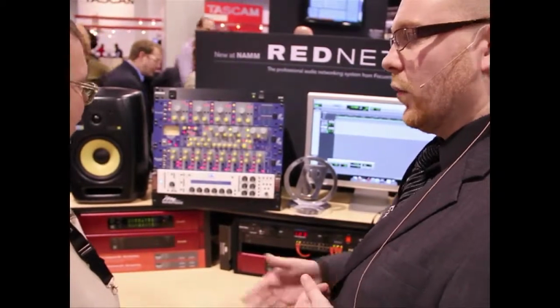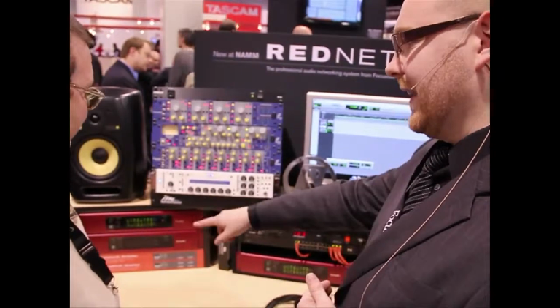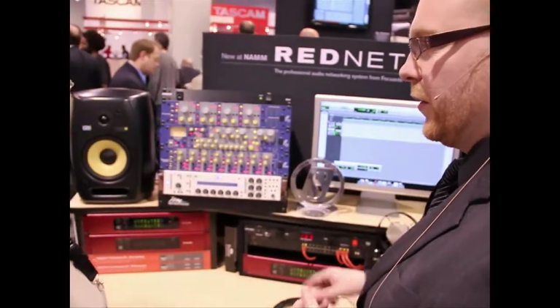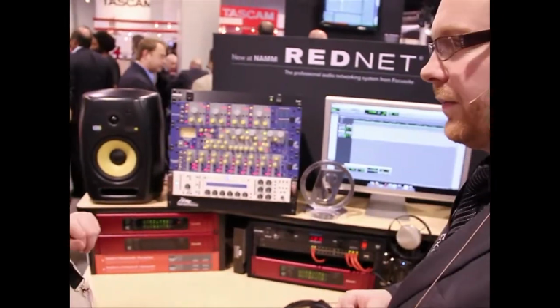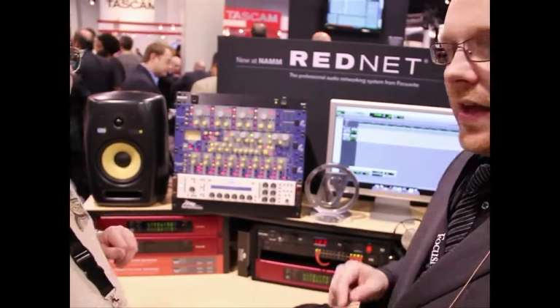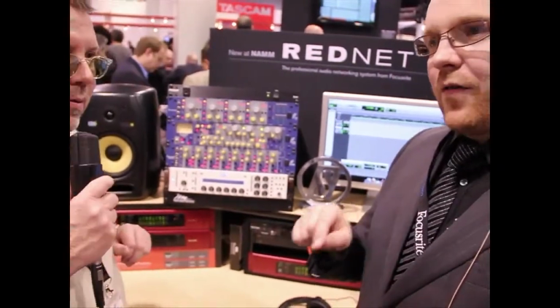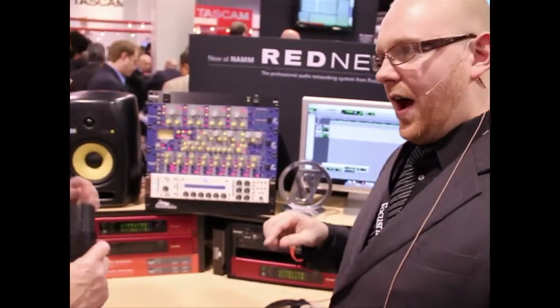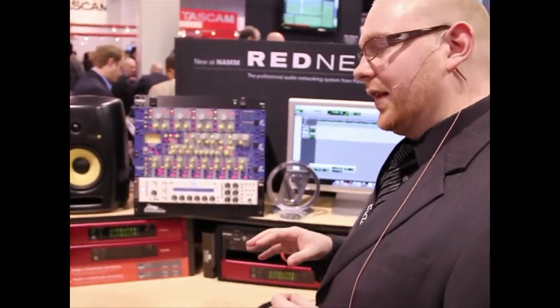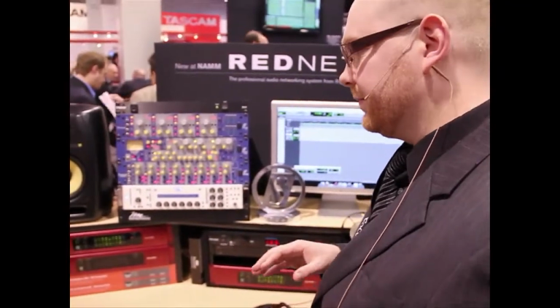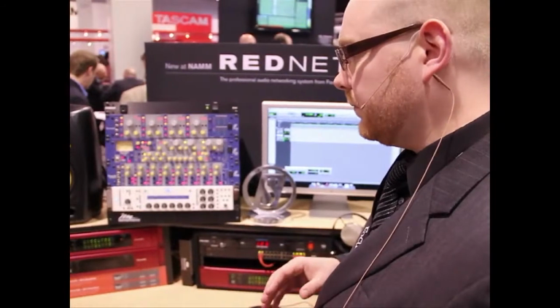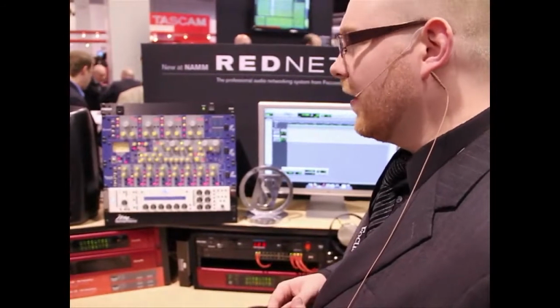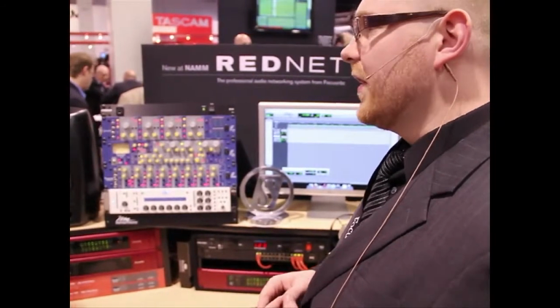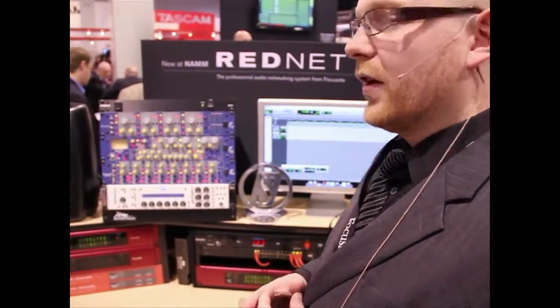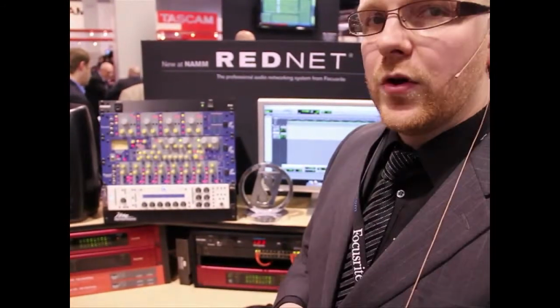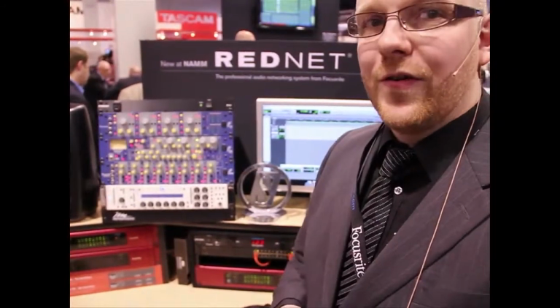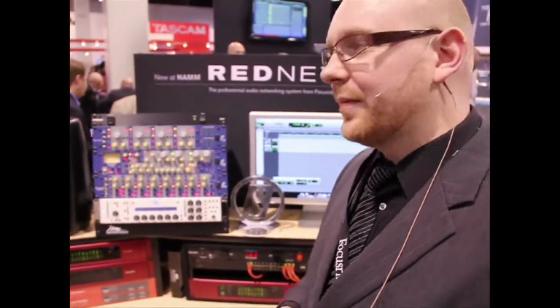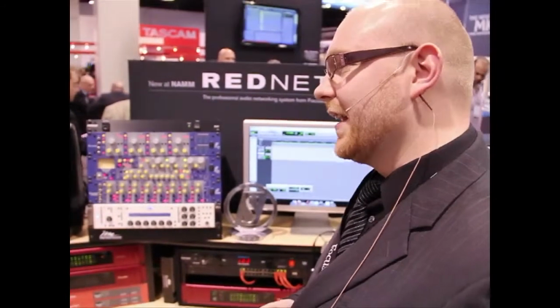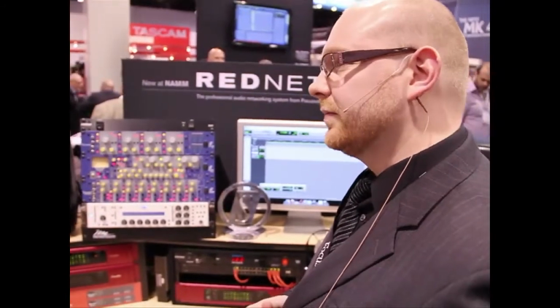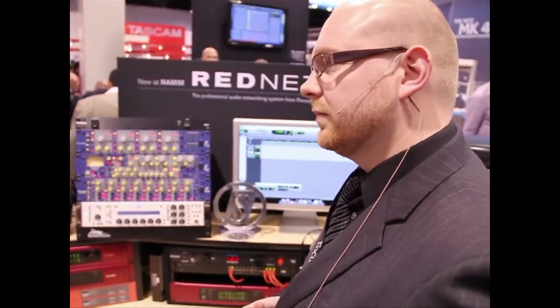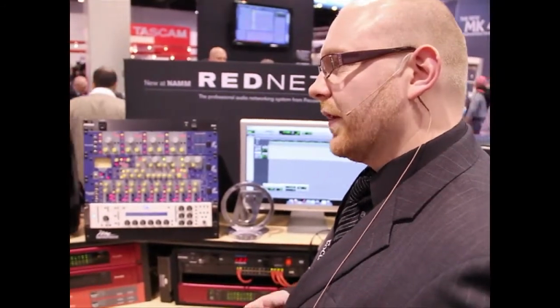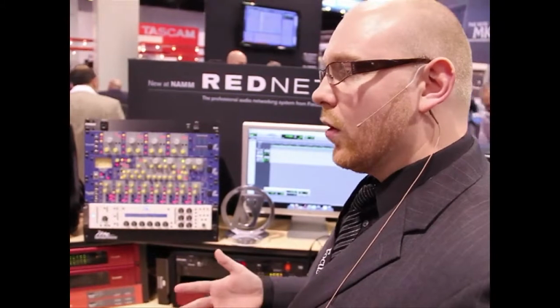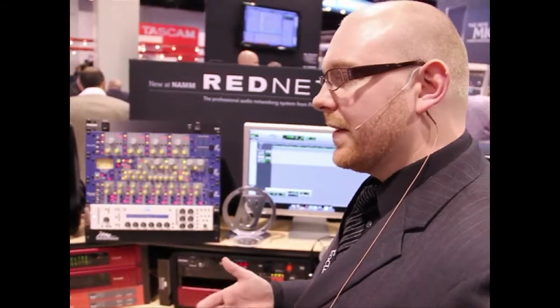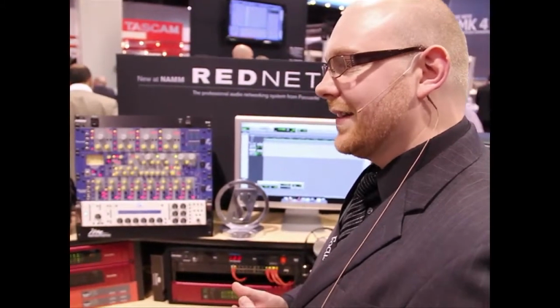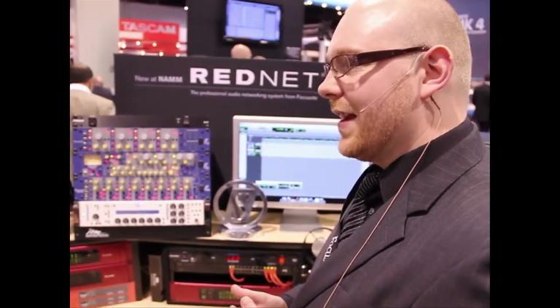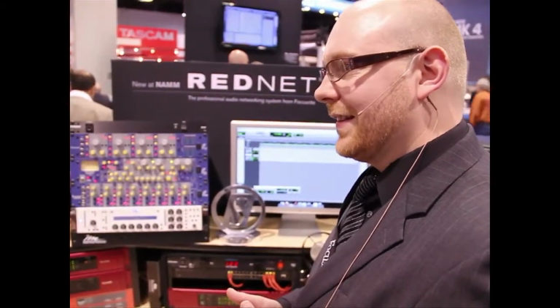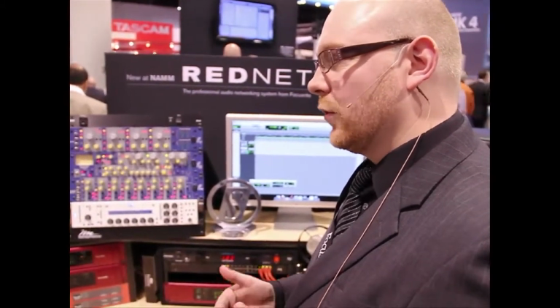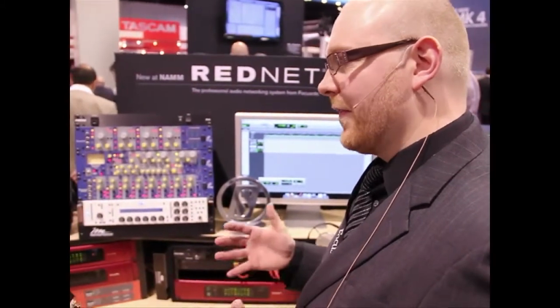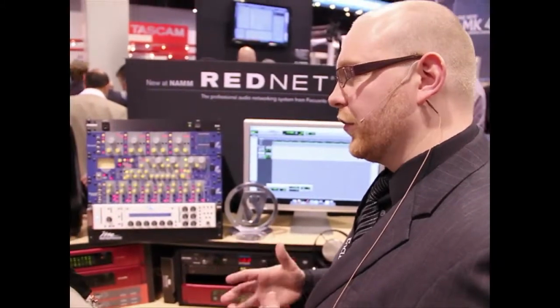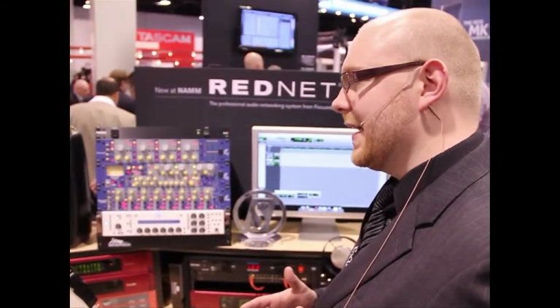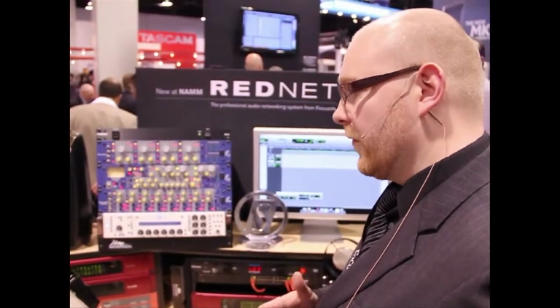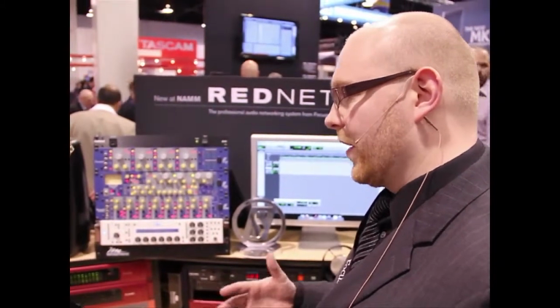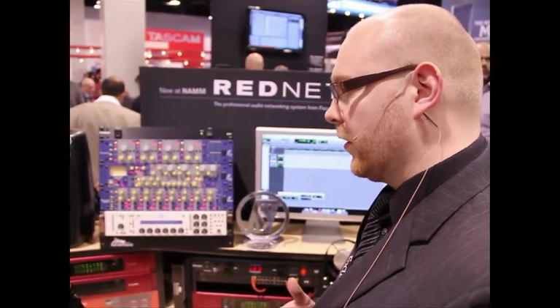These are the first five units of the range, and there are going to be more. Basically, we intend the RedNet system to provide every solution you would need for the modern recording studio.